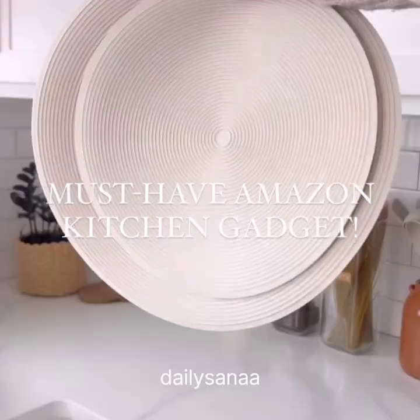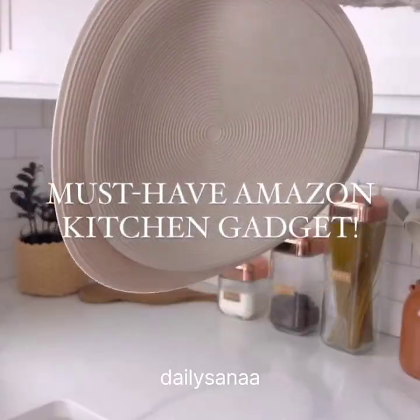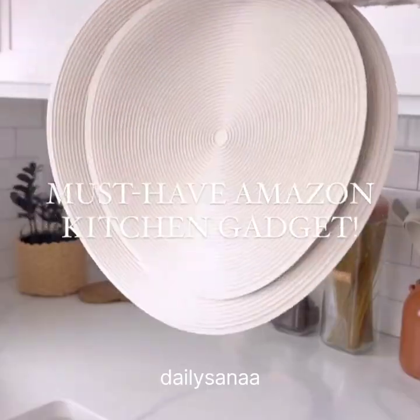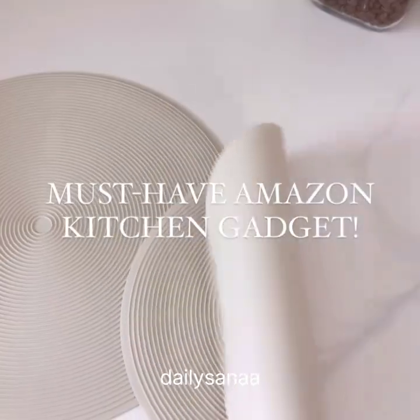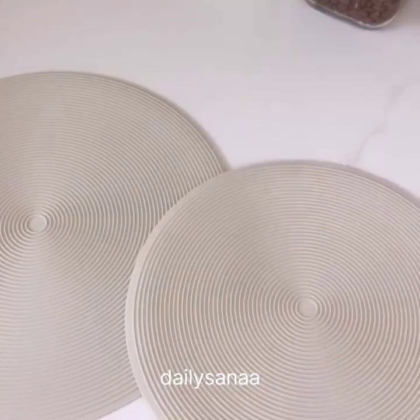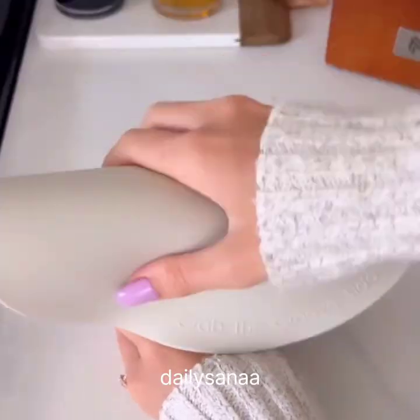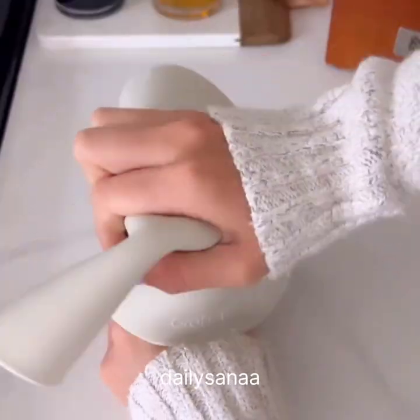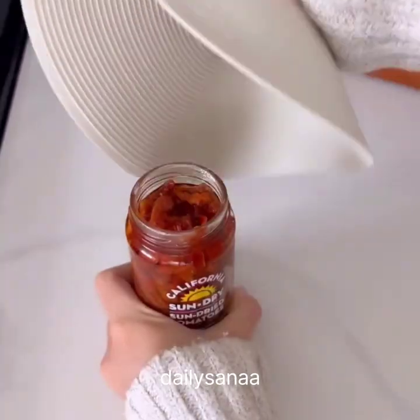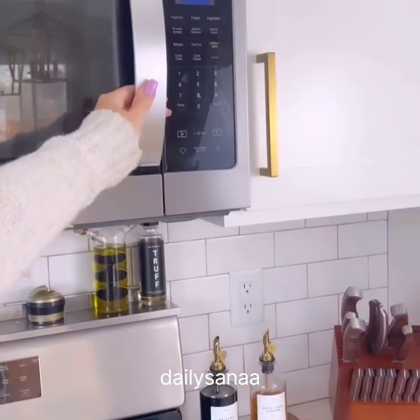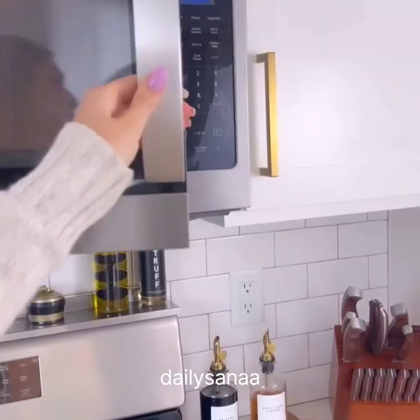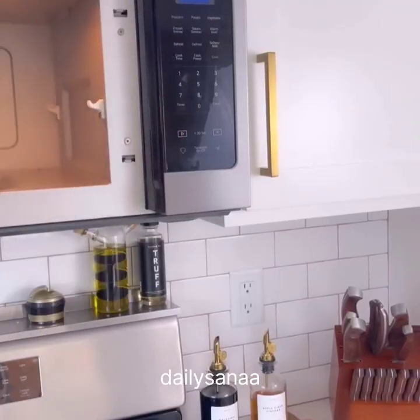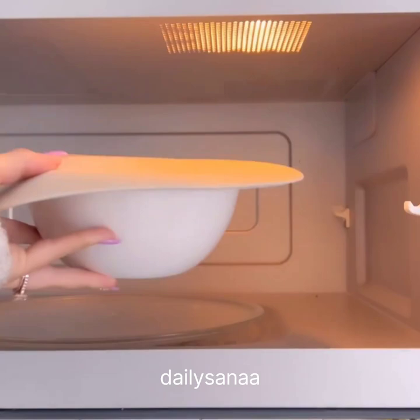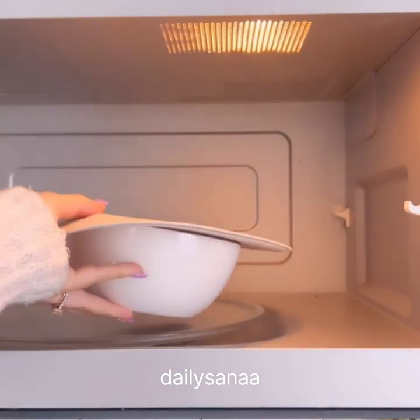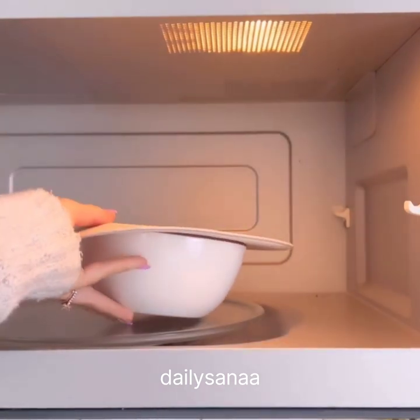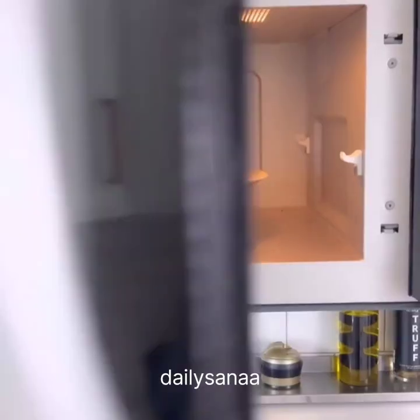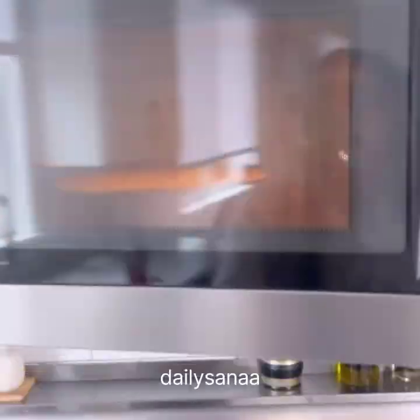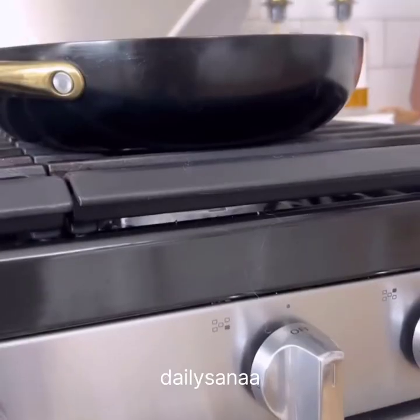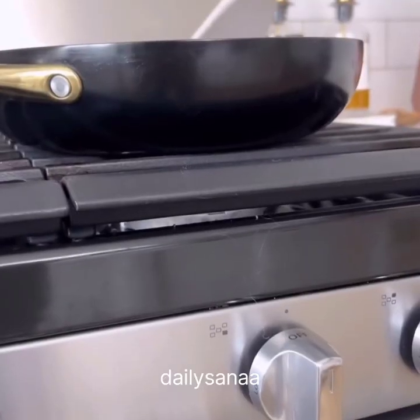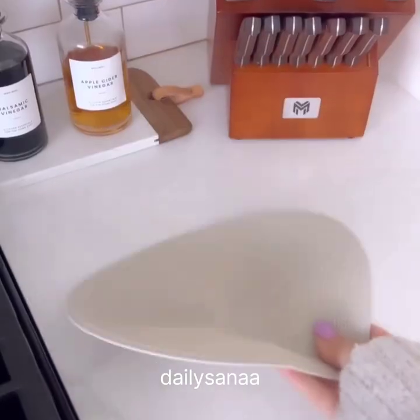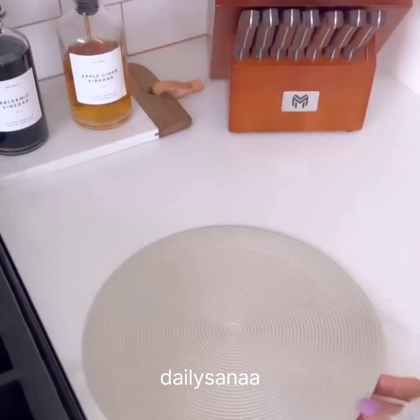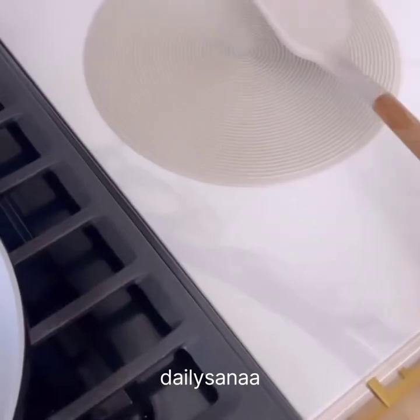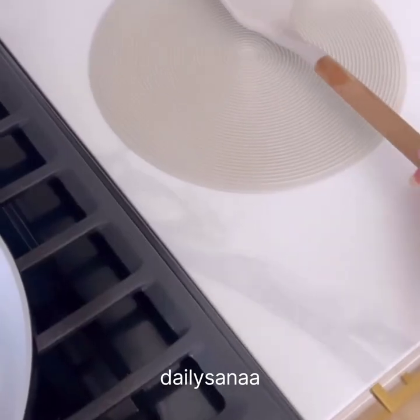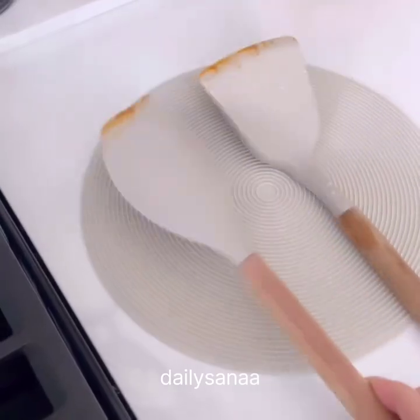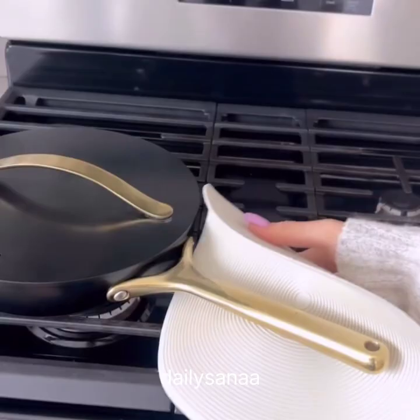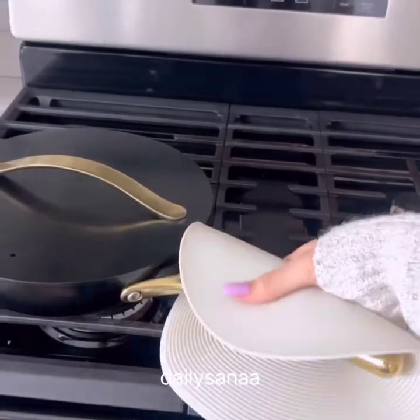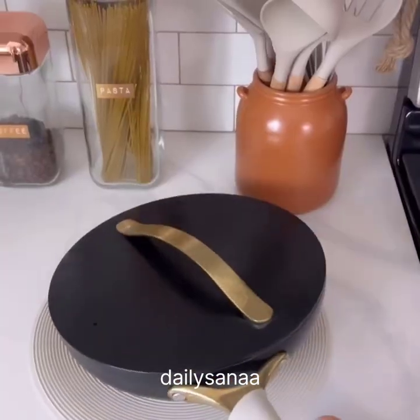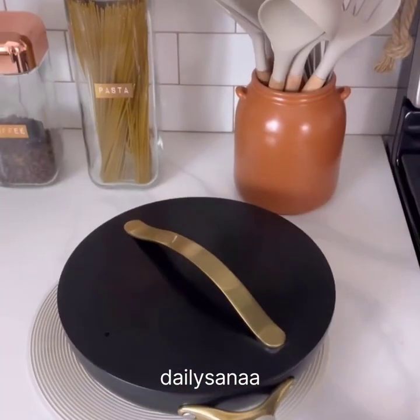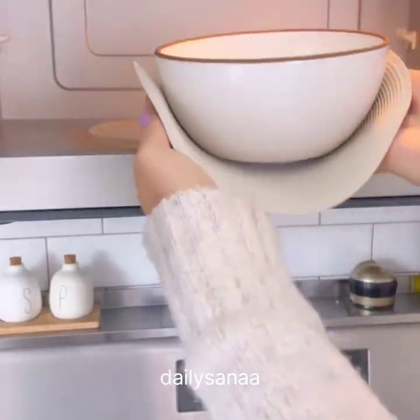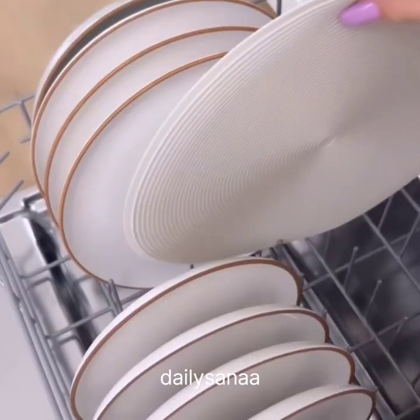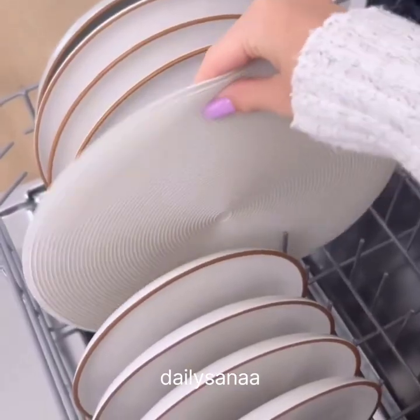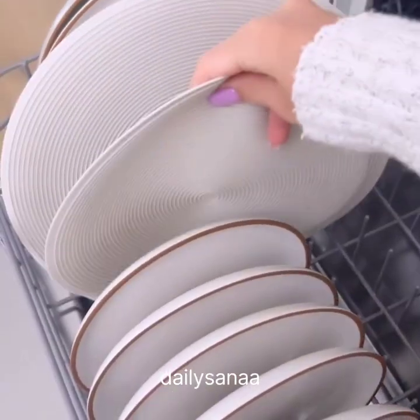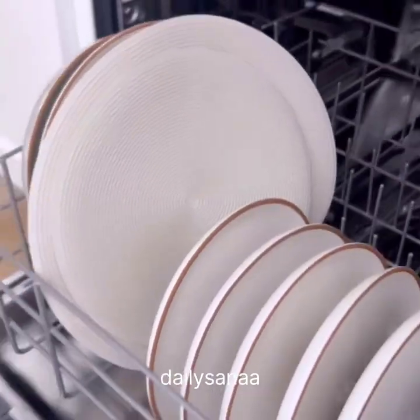Must-have Amazon kitchen gadget: these silicone heat-resistant mats come in a pack of two and can be used up to seven different ways, such as a jar opener, splatter guard, utensil rest, pot holder, and trivet, and can be easily cleaned simply by placing them in the dishwasher.